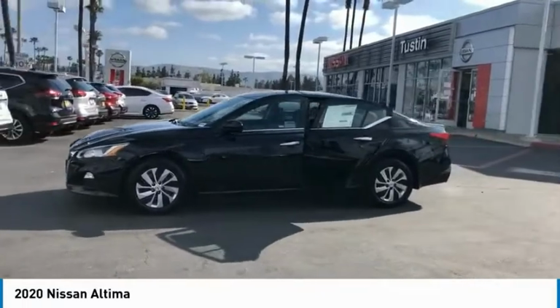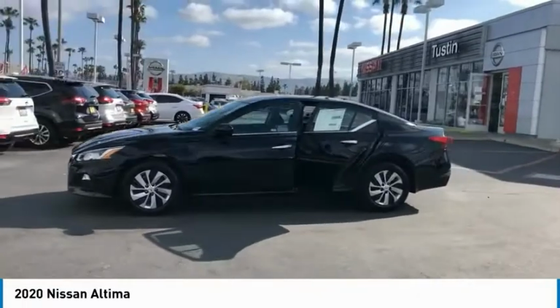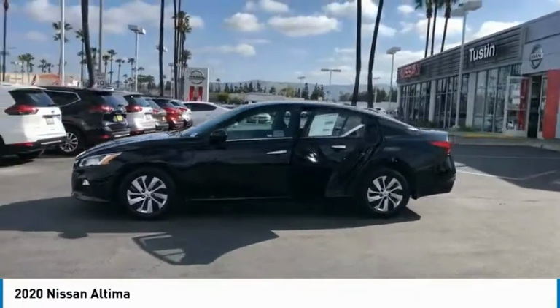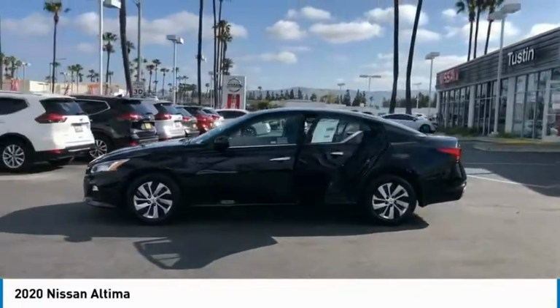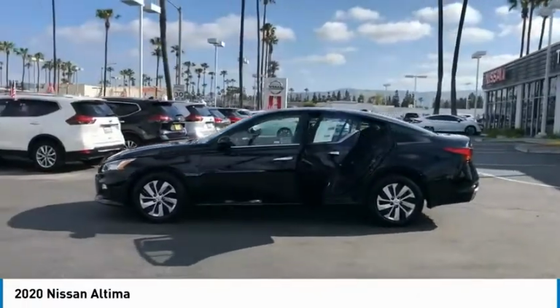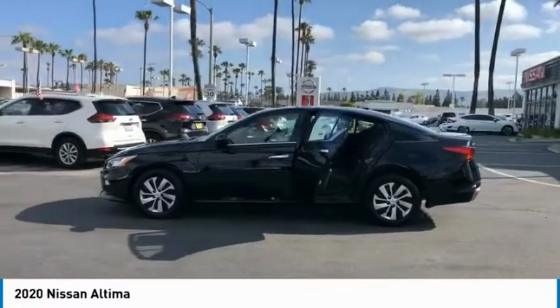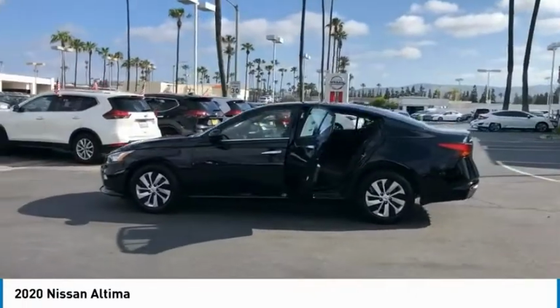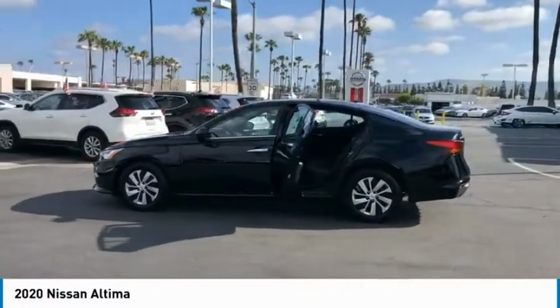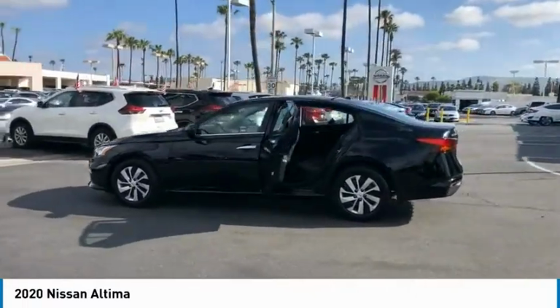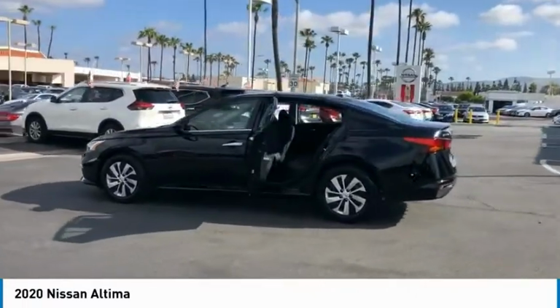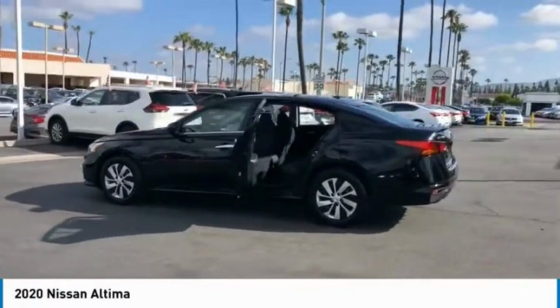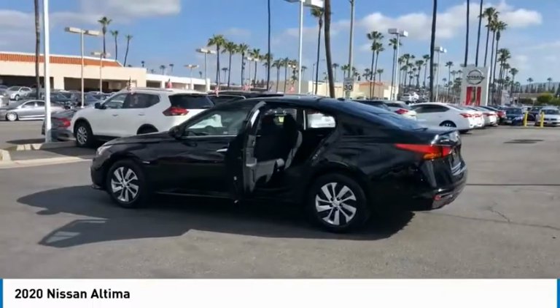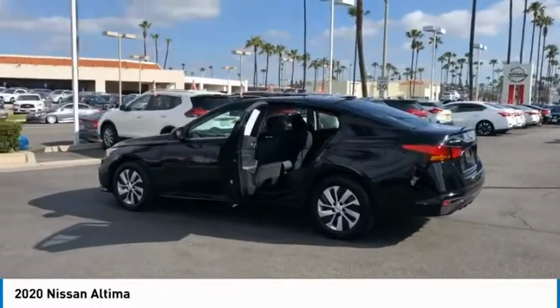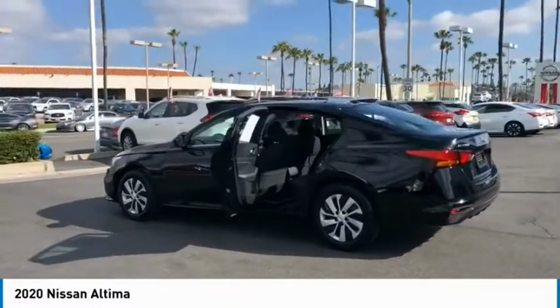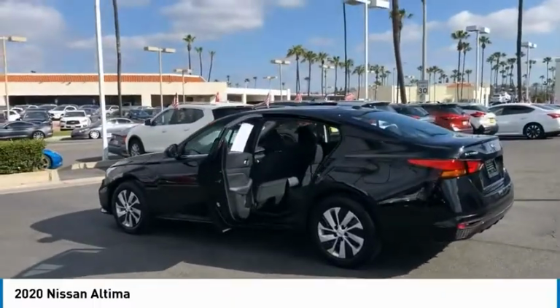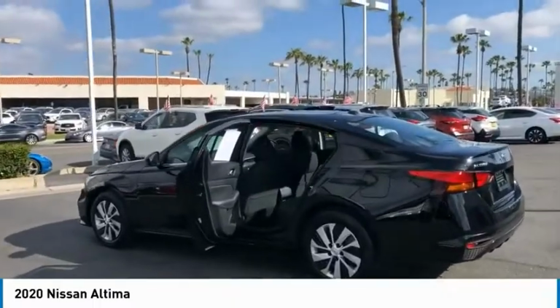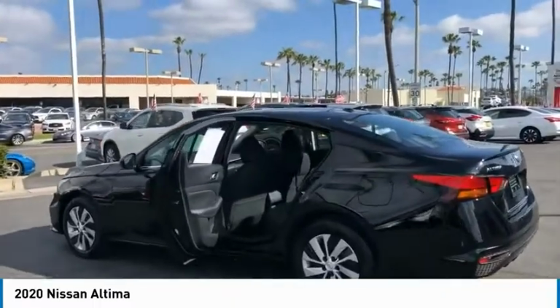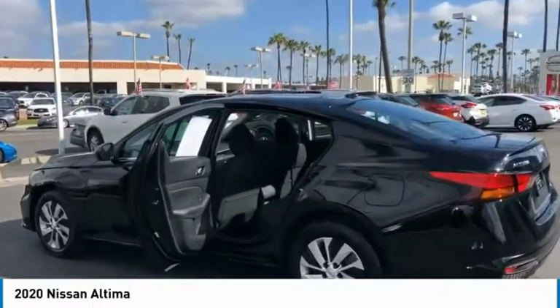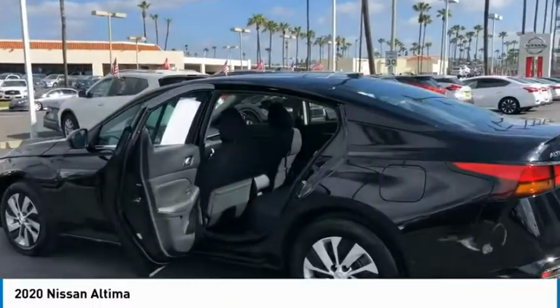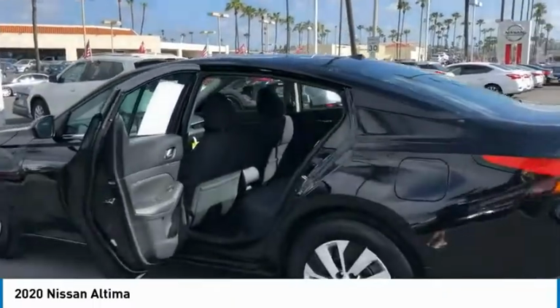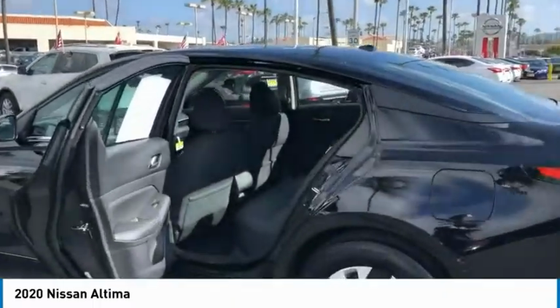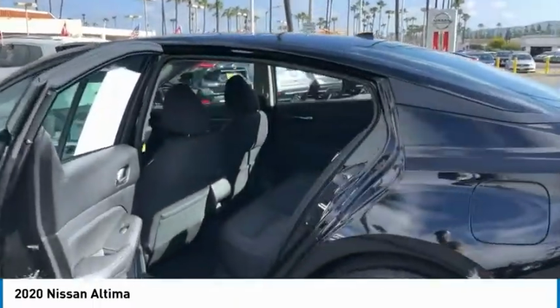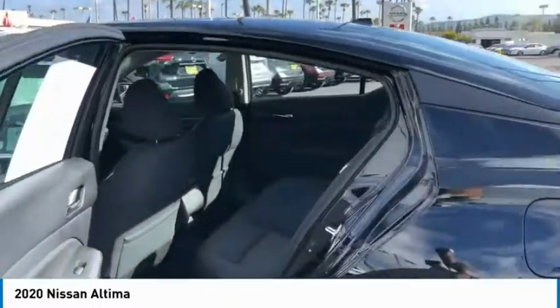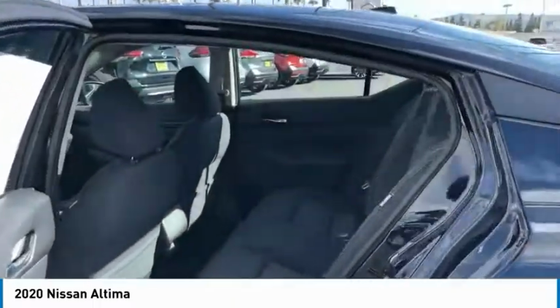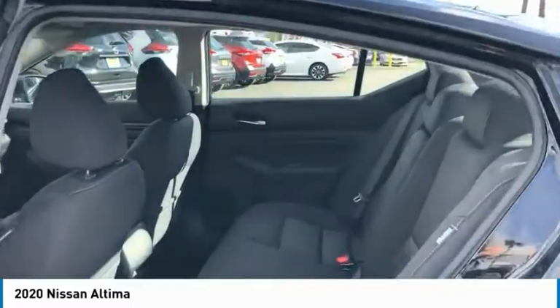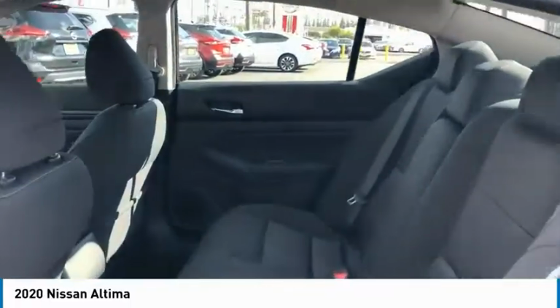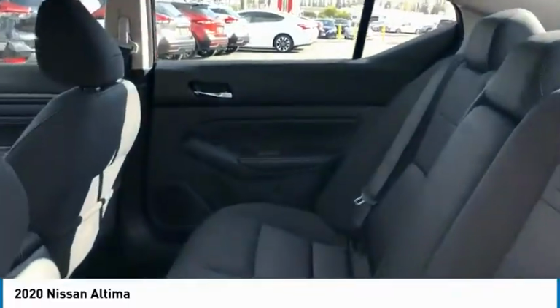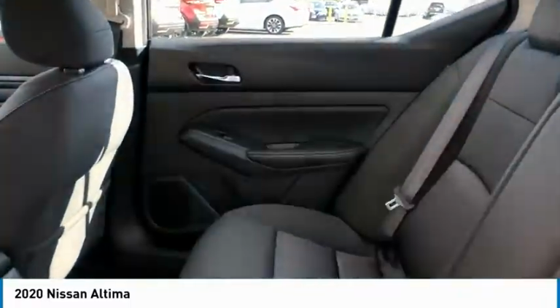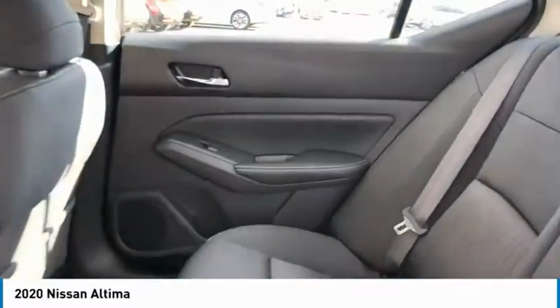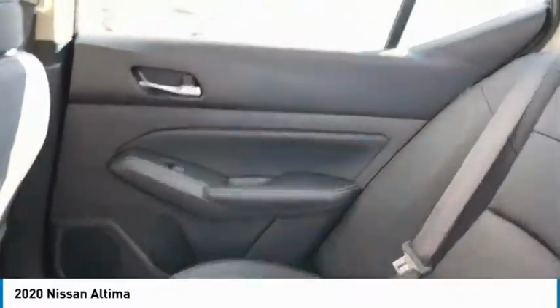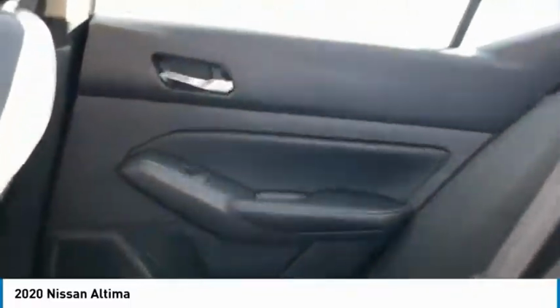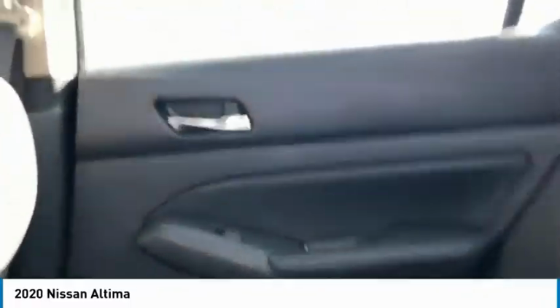Combine that with a powerful engine, six standard airbags, and over 5,000 quality and performance tests, and you'll see the Nissan Altima is made to drive and built to last. Here are some of this vehicle's great options.